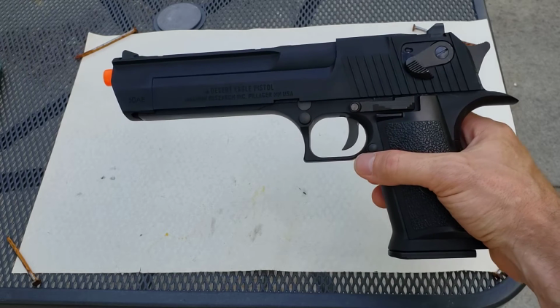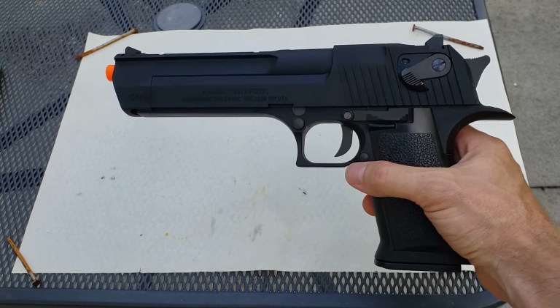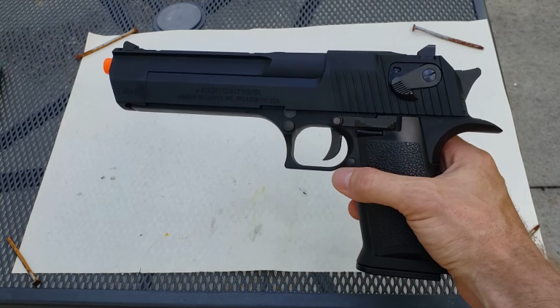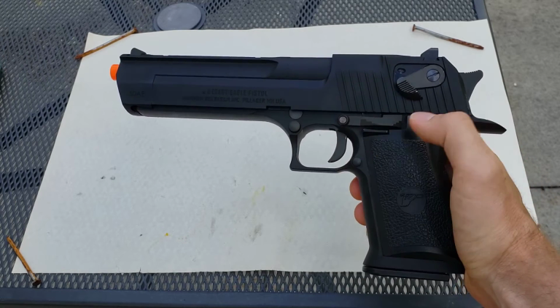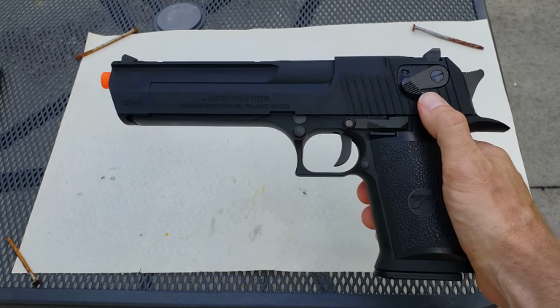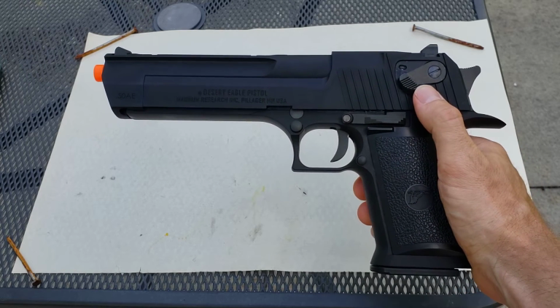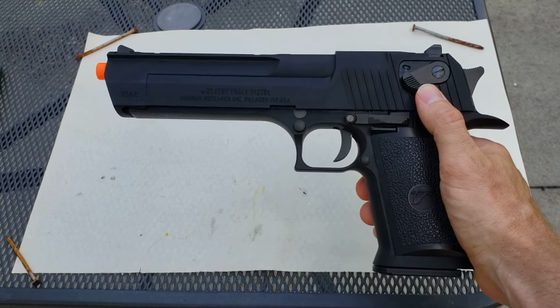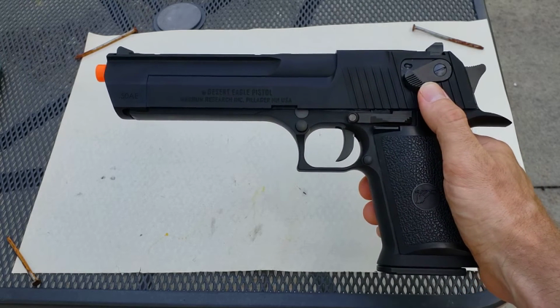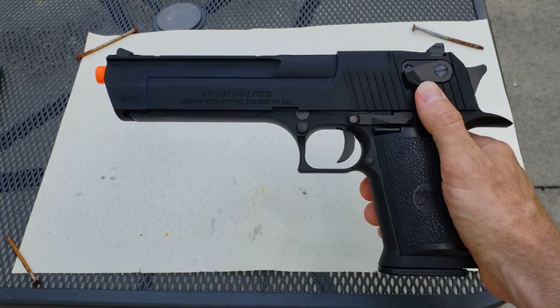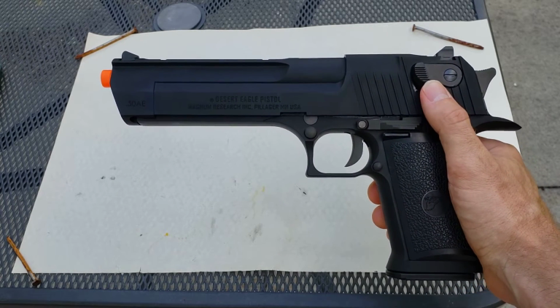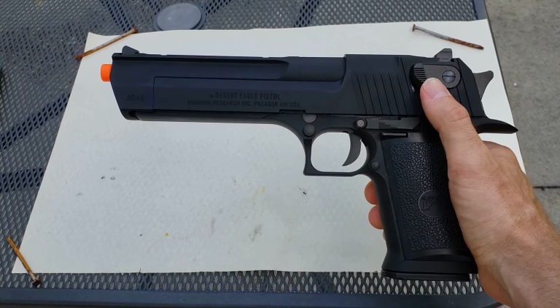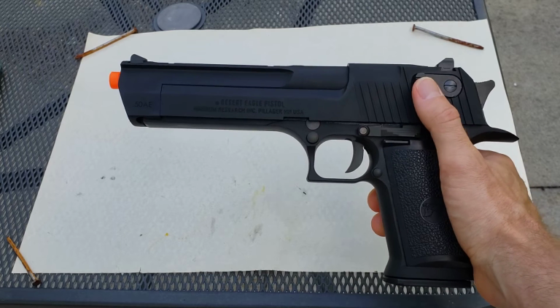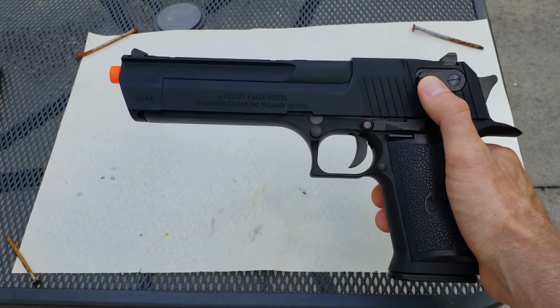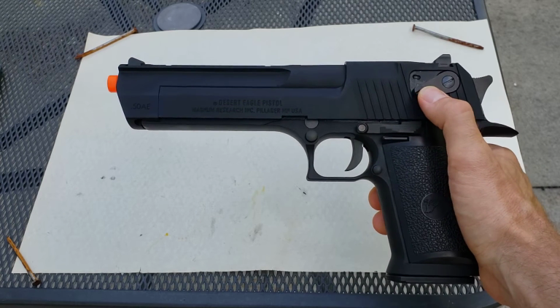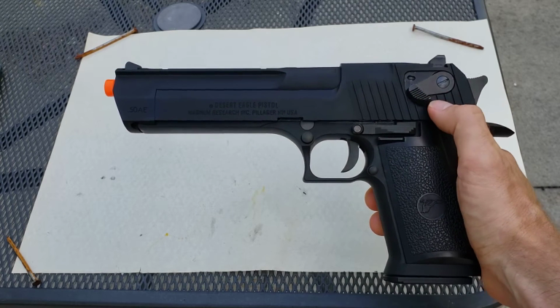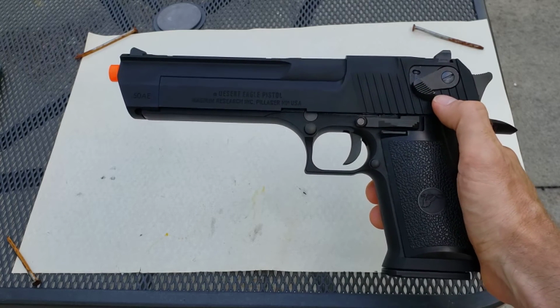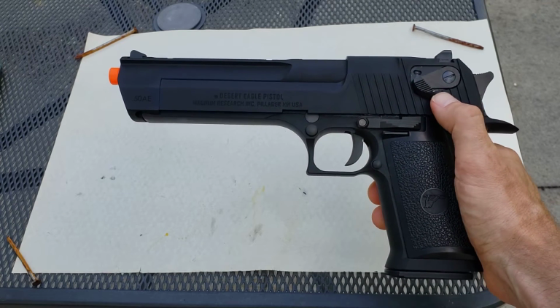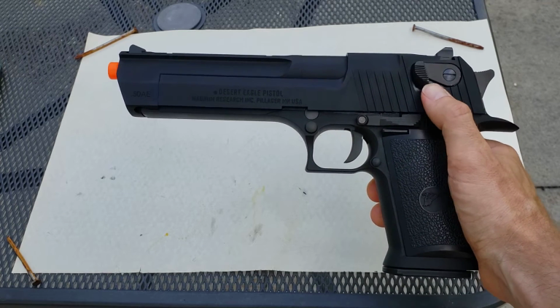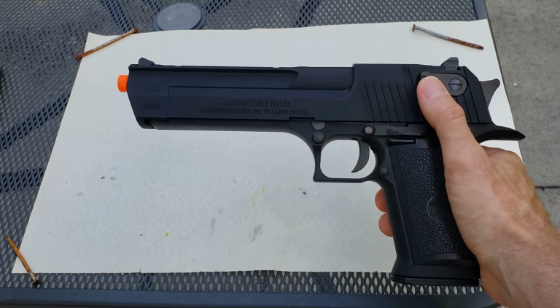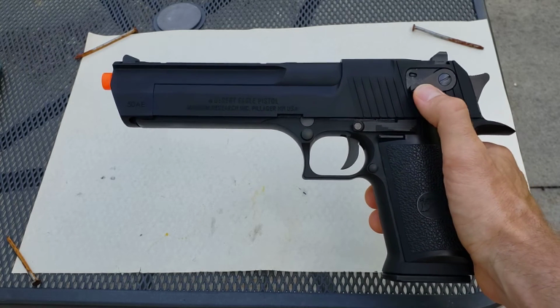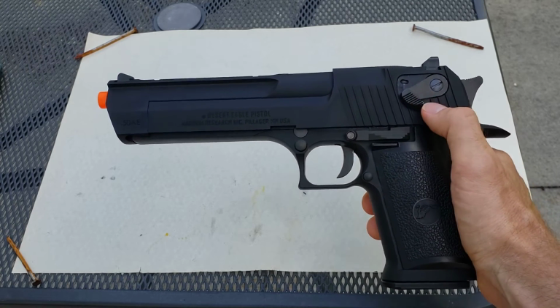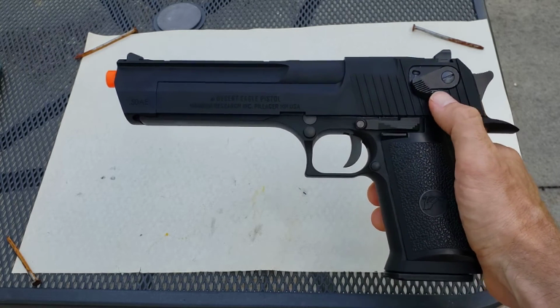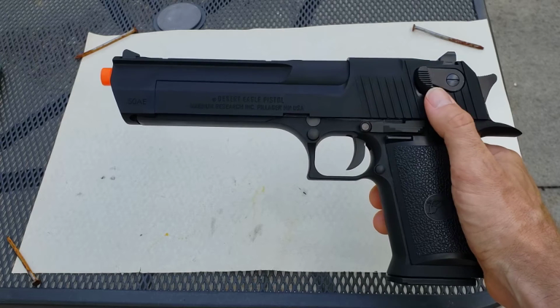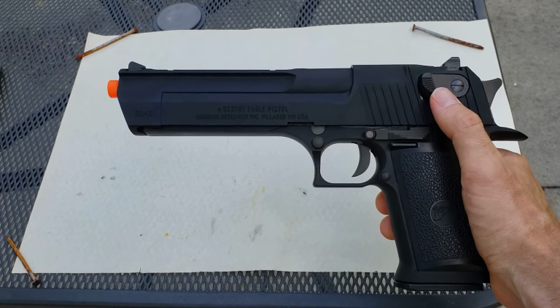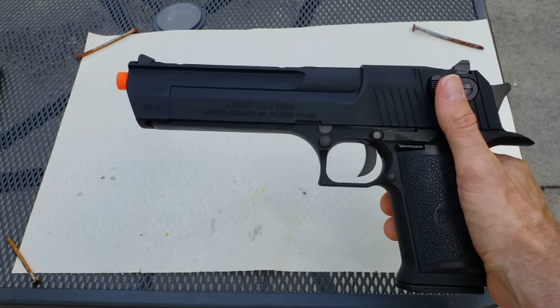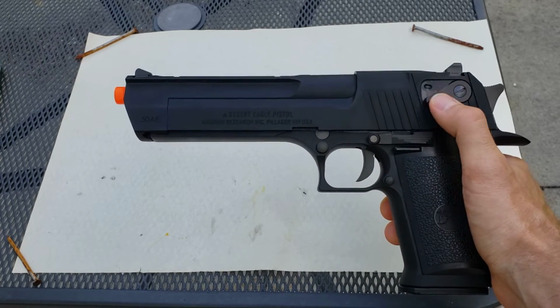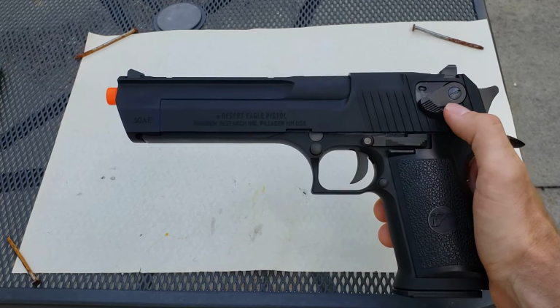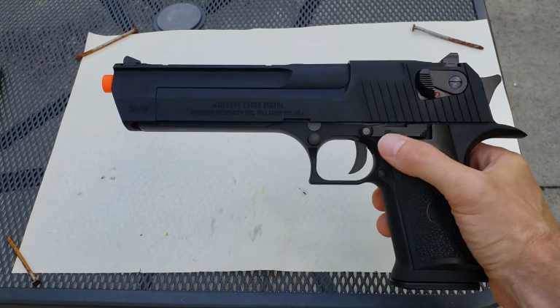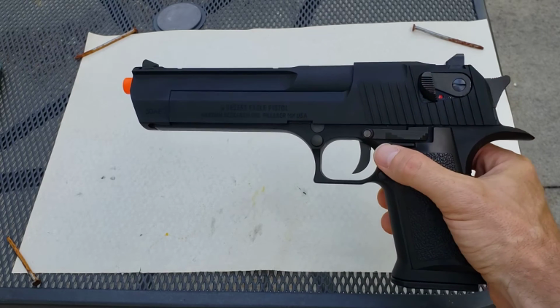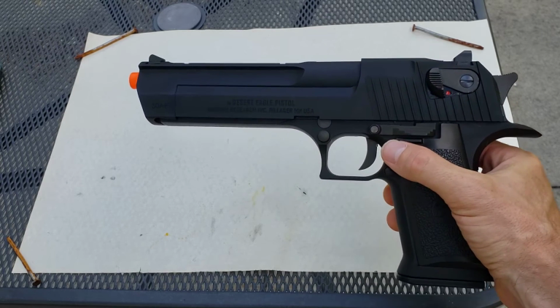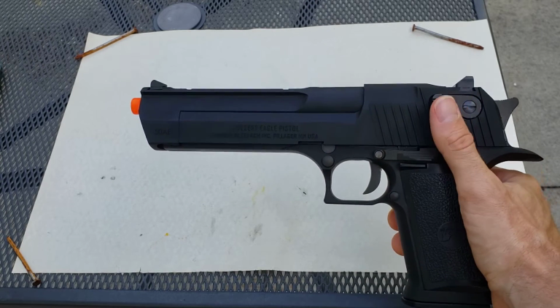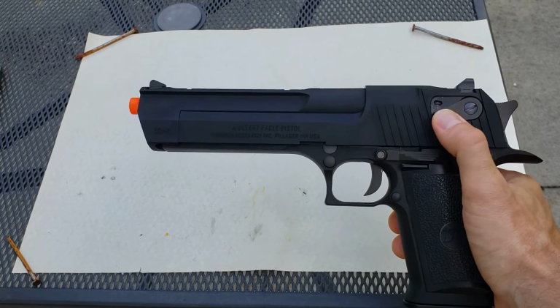The safety — I know that some reviewers have pointed out that it's a little shaky, almost like it's loose. Mine is not. It's really solid. You can see the red there — ready to fire.